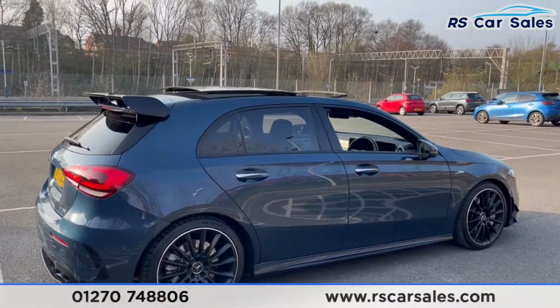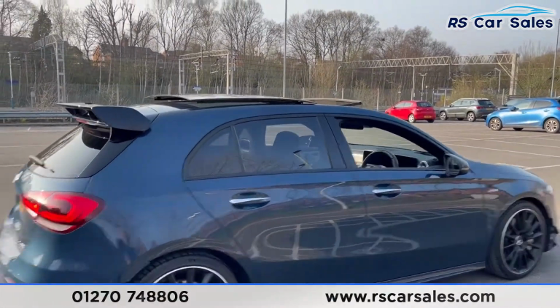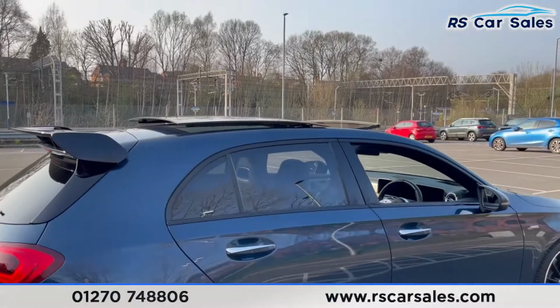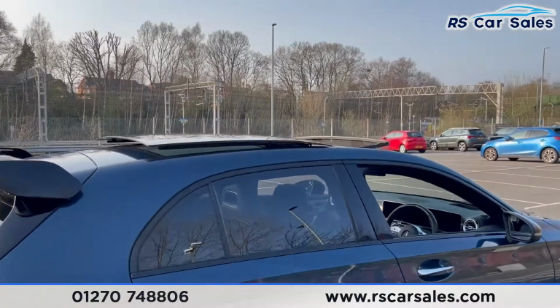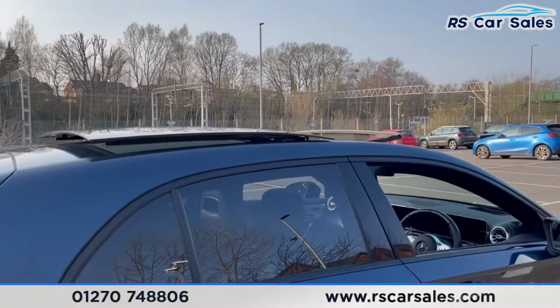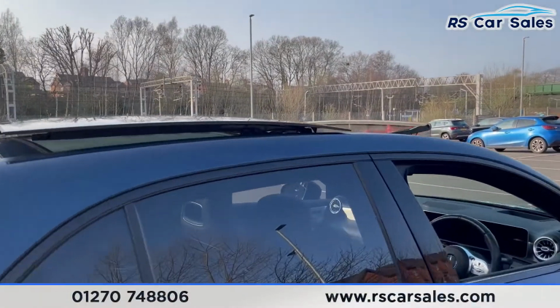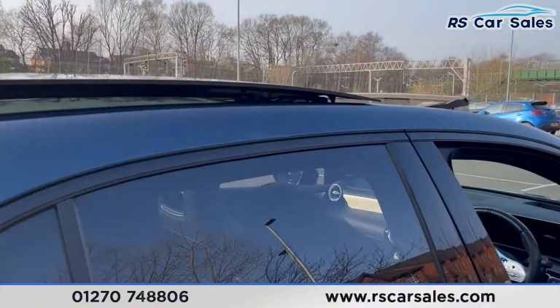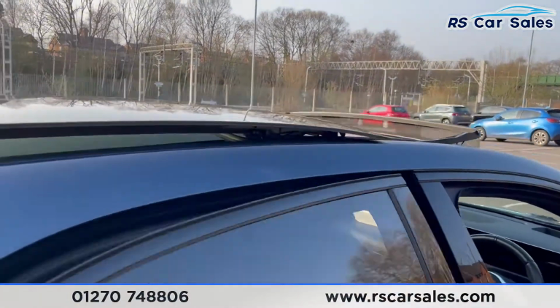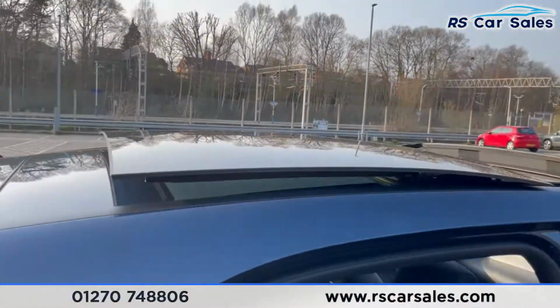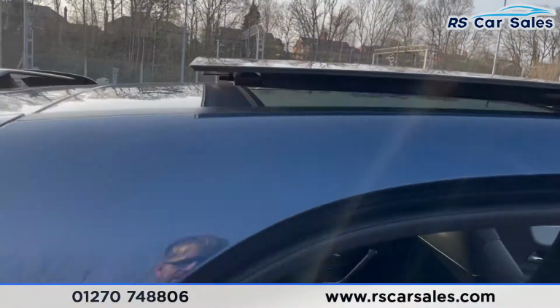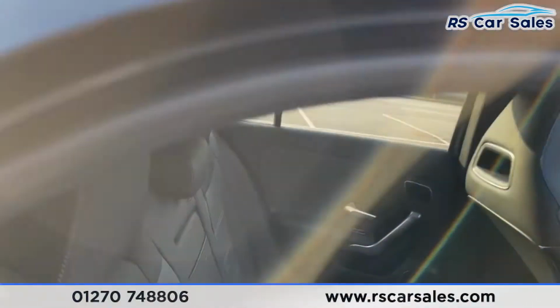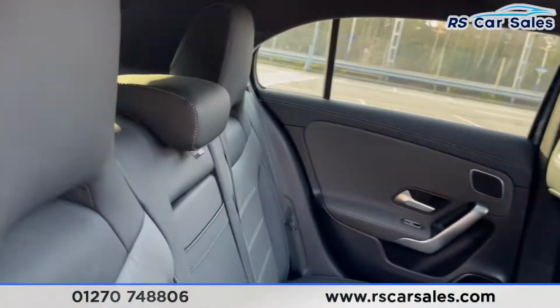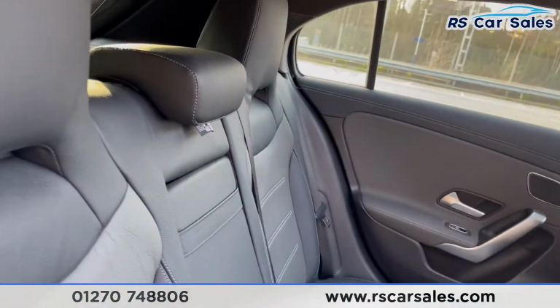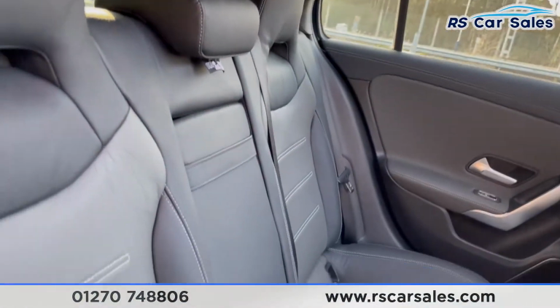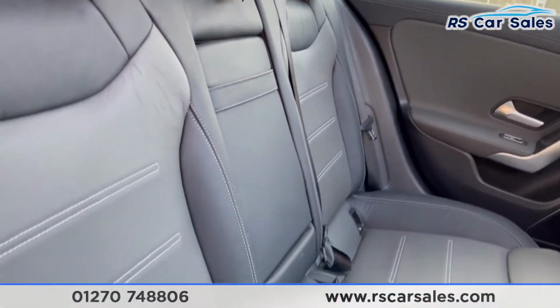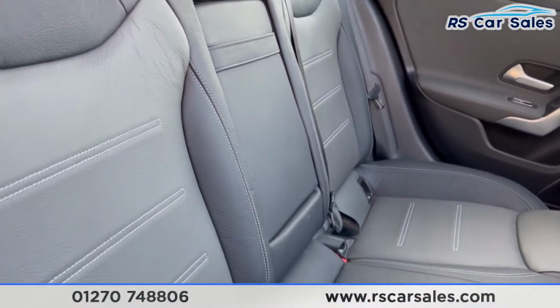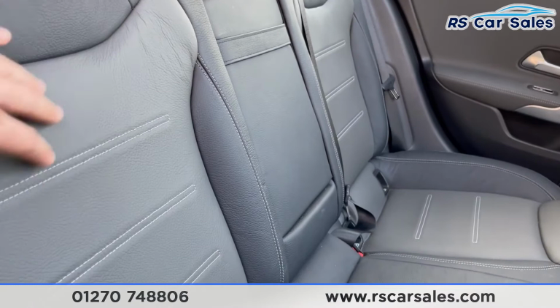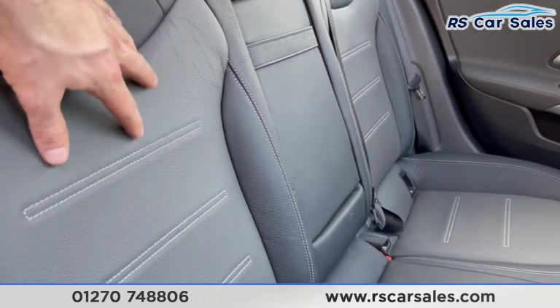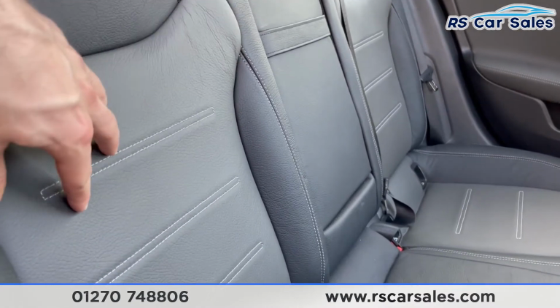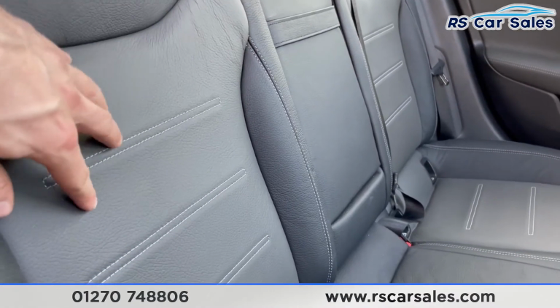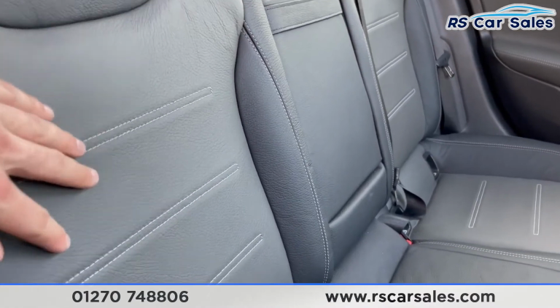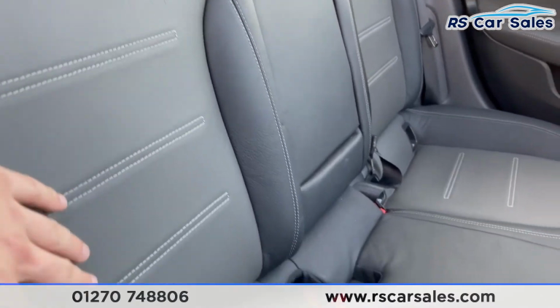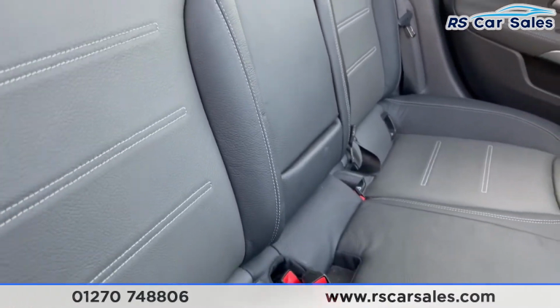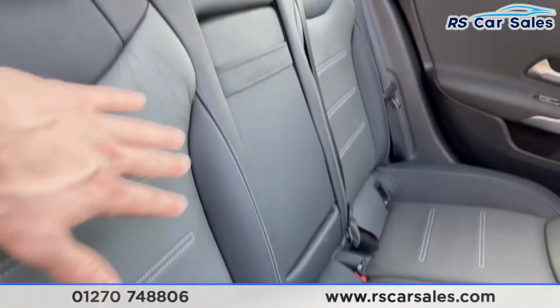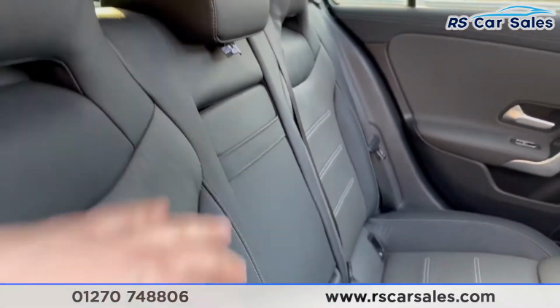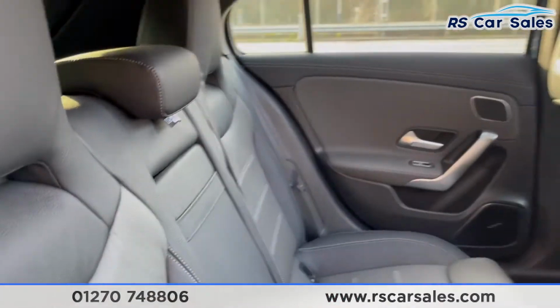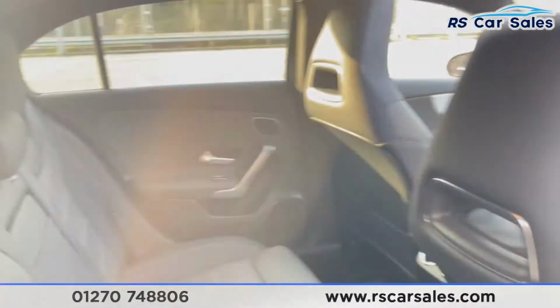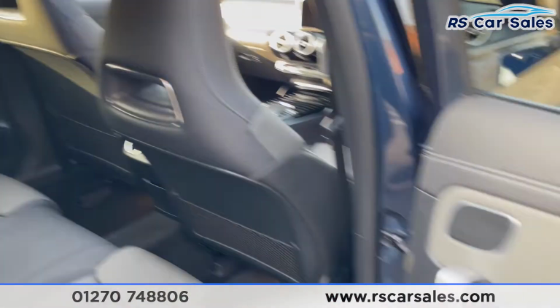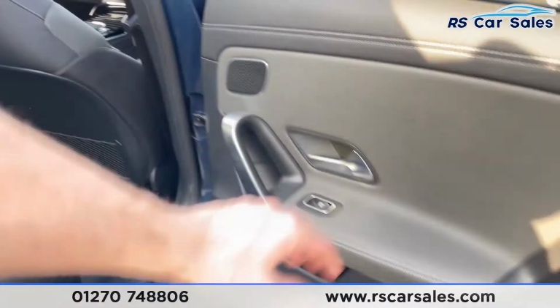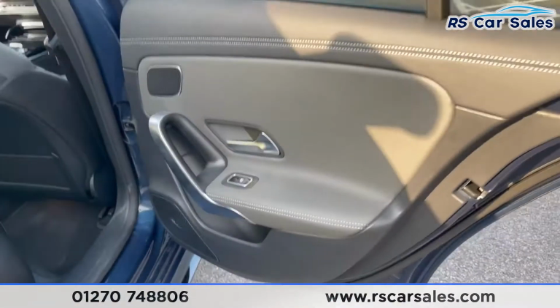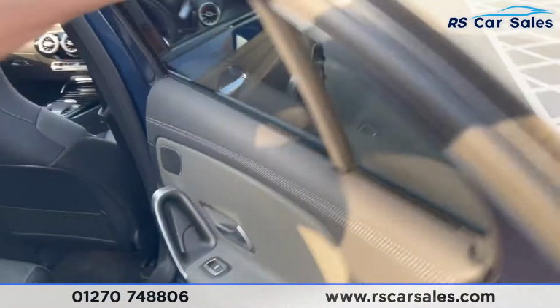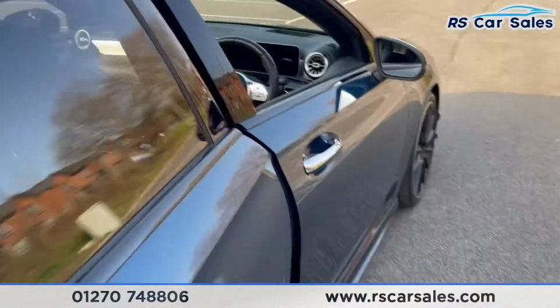Going to the rear, I'll give you a quick look at the interior. As you can see, full leather throughout — half black and half grey — with ISO fix points, a pull-down armrest, and electric windows on the back.